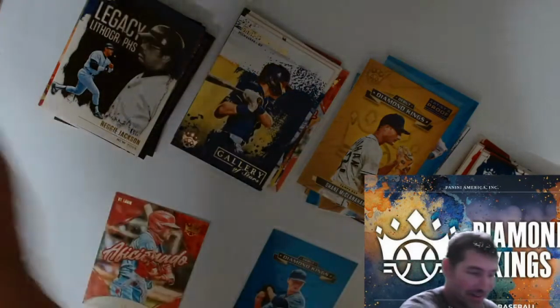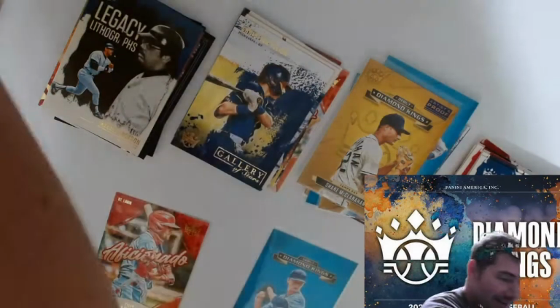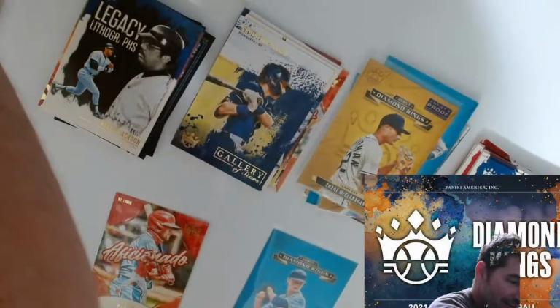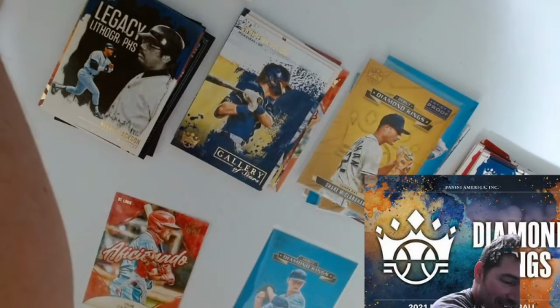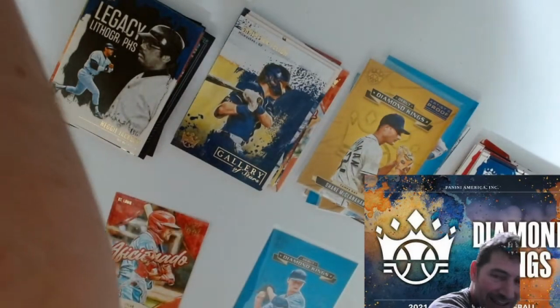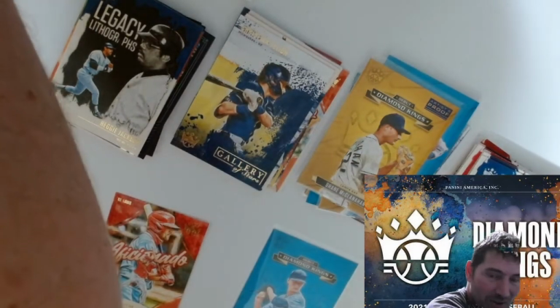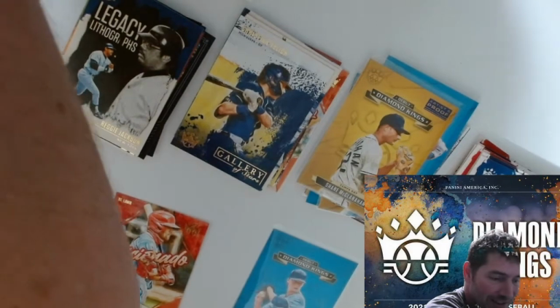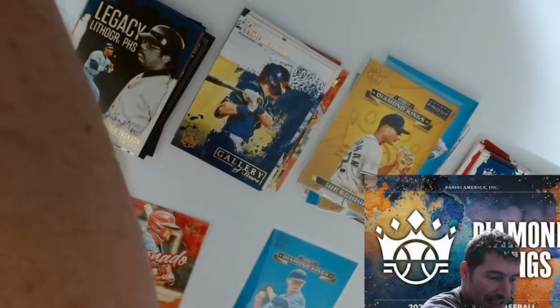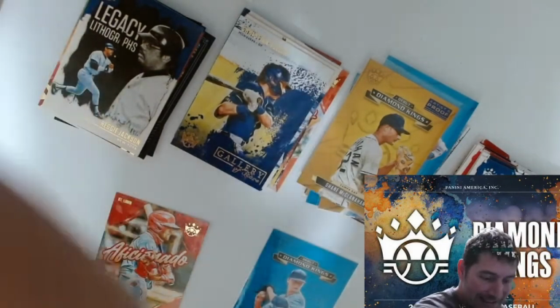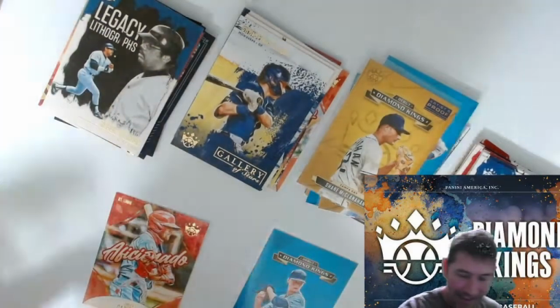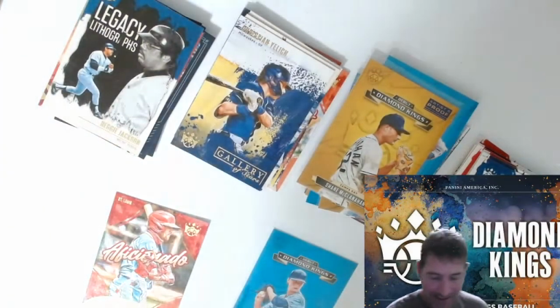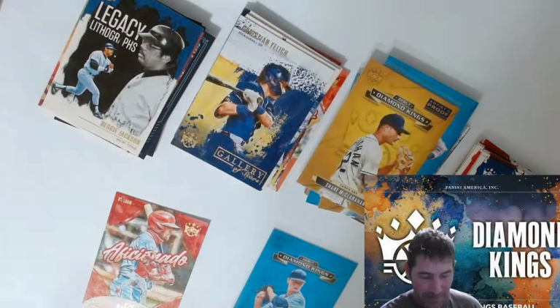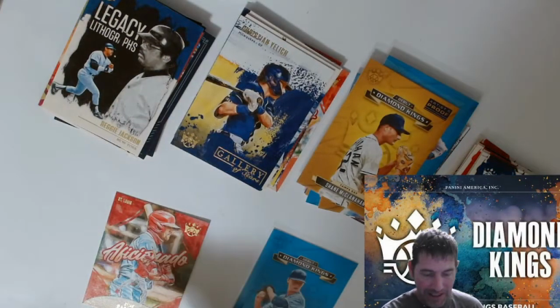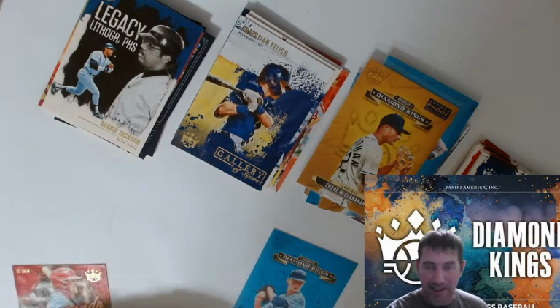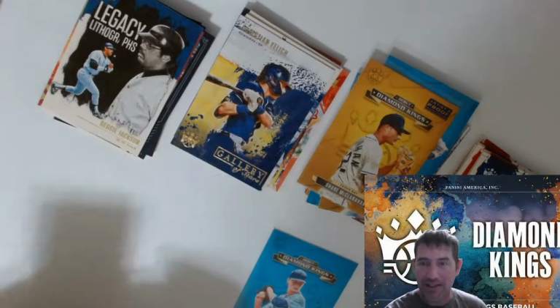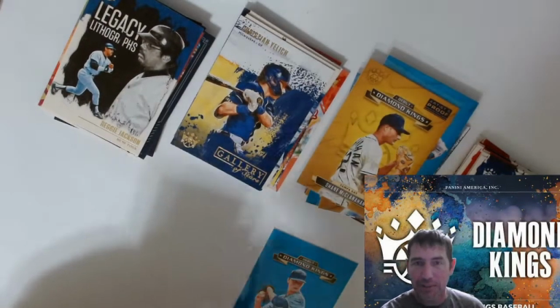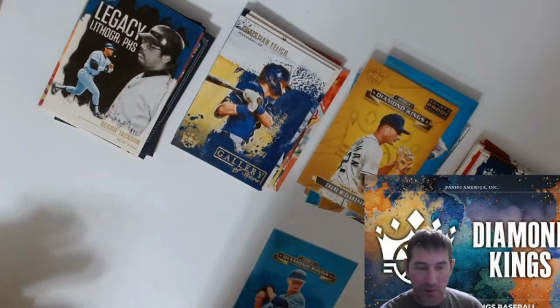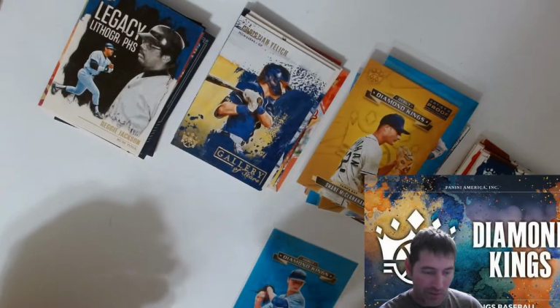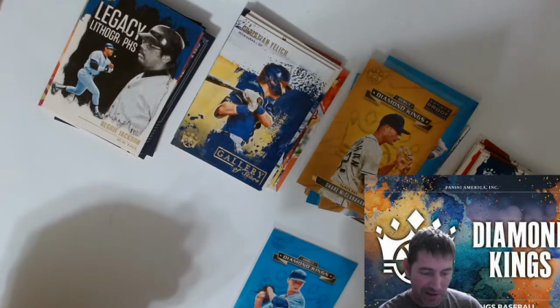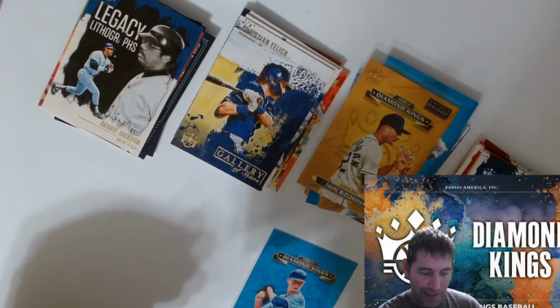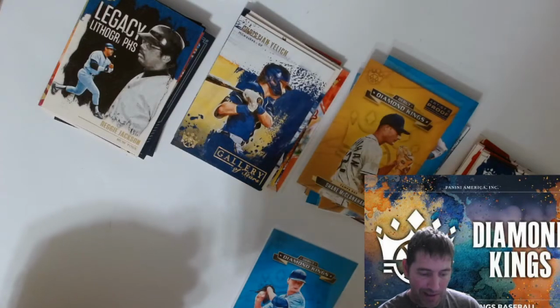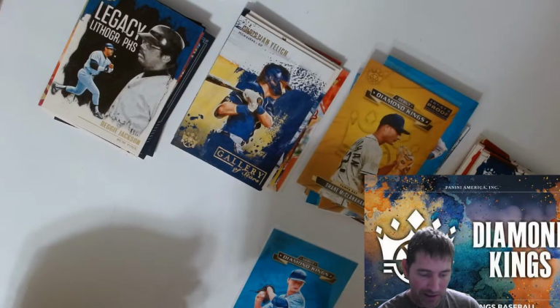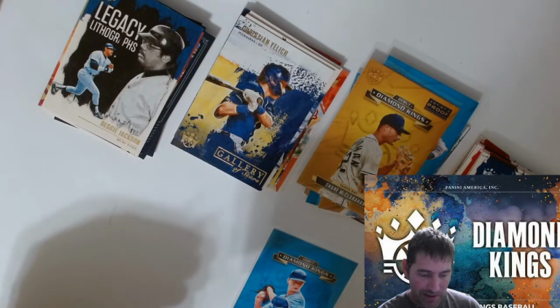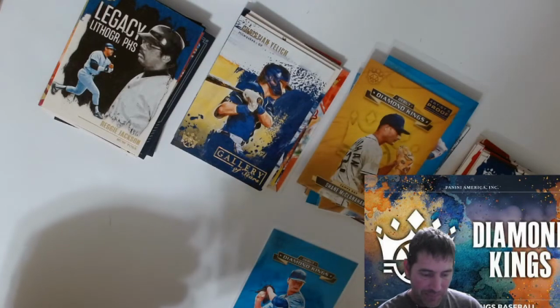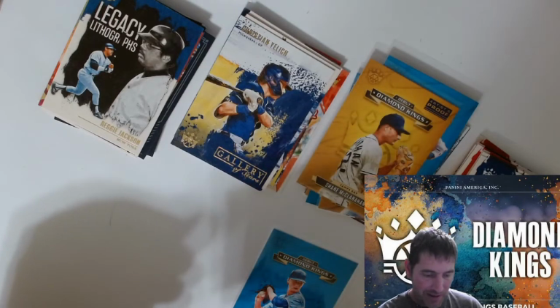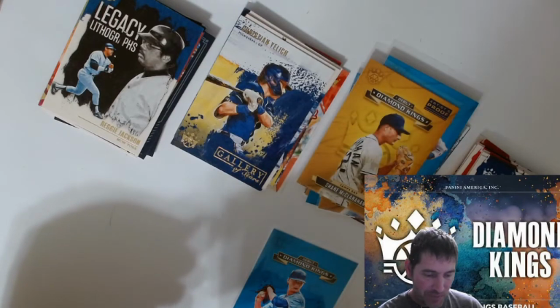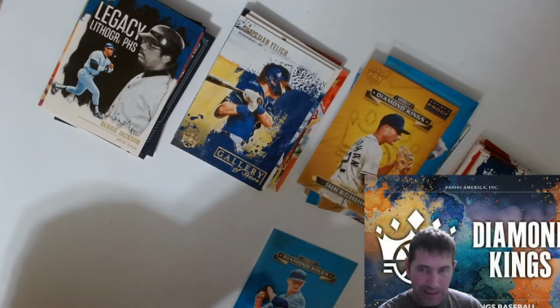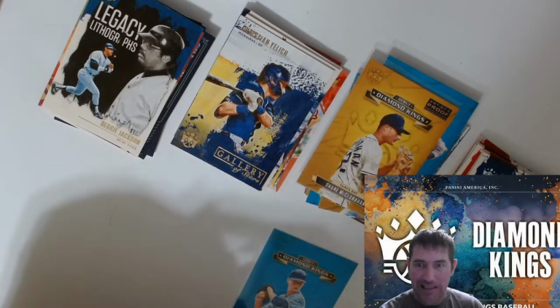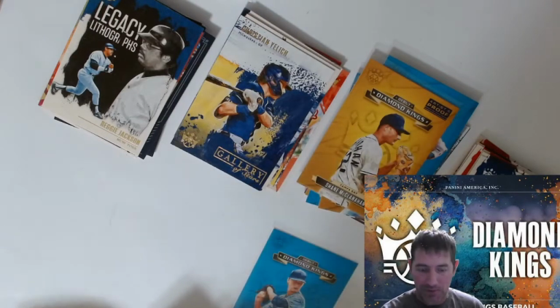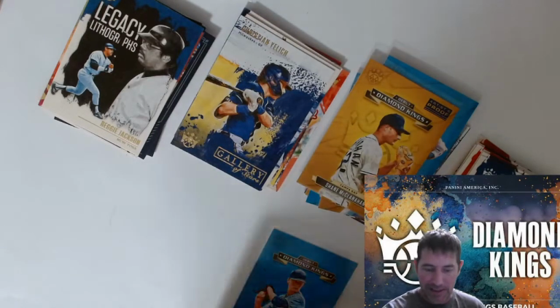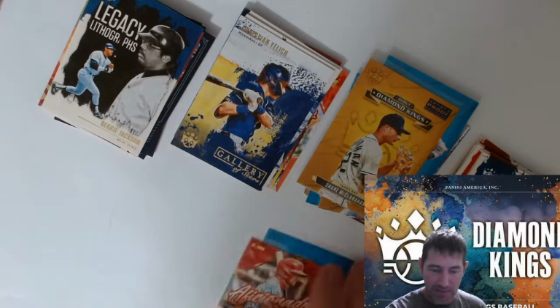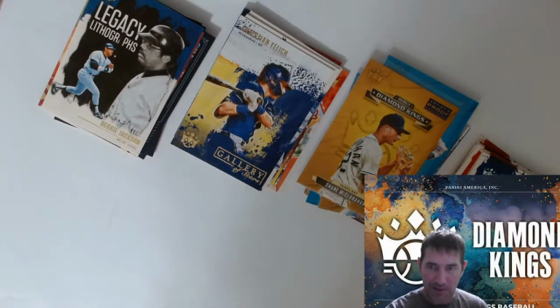Alright guys, so I think that's it. I'm gonna take a second here and run through these on the back side real quick, because with Panini I'm used to getting some numbers.